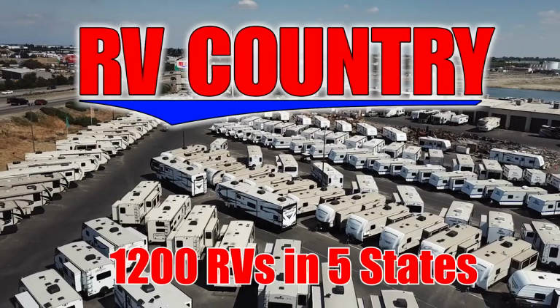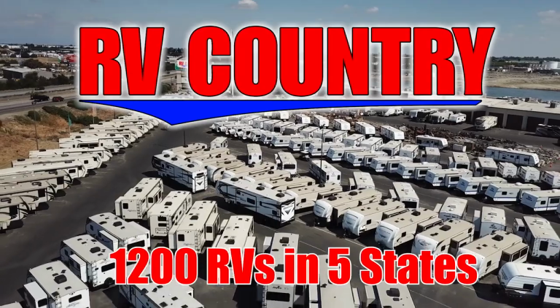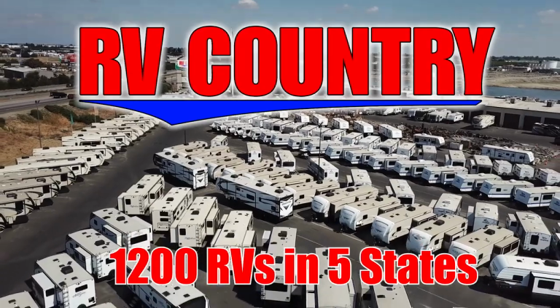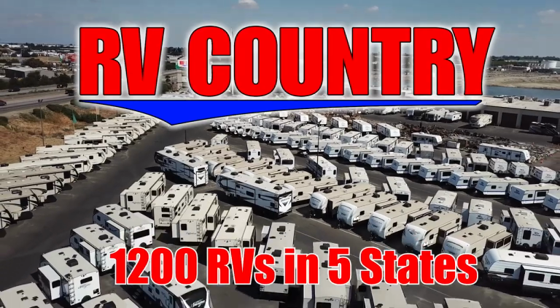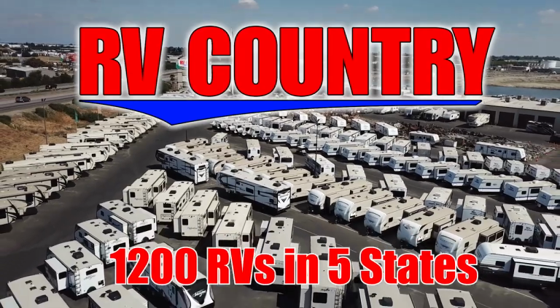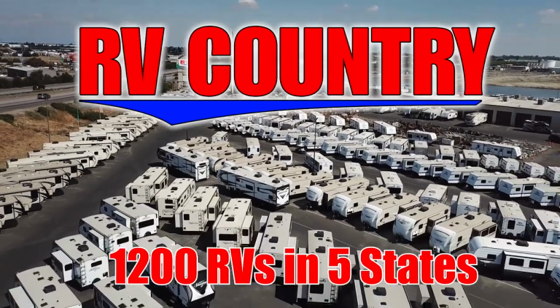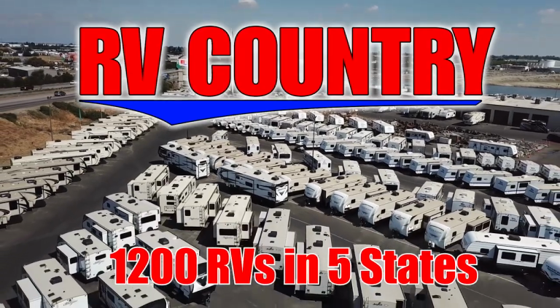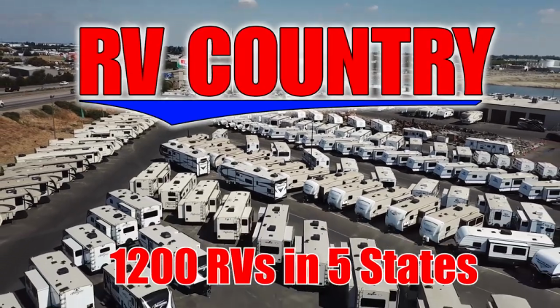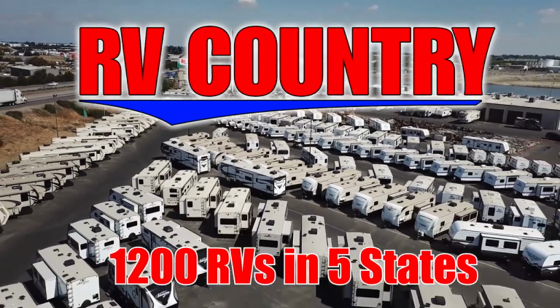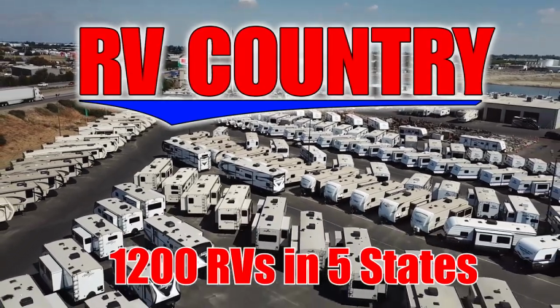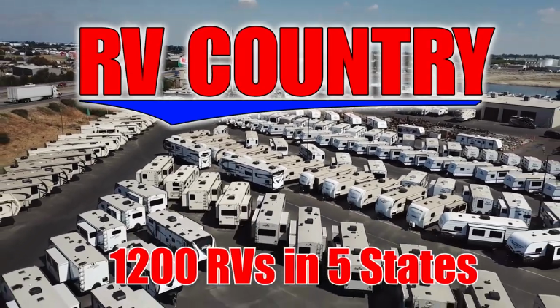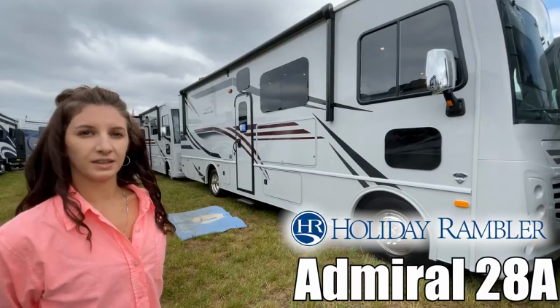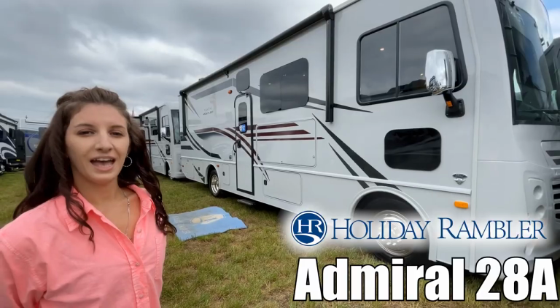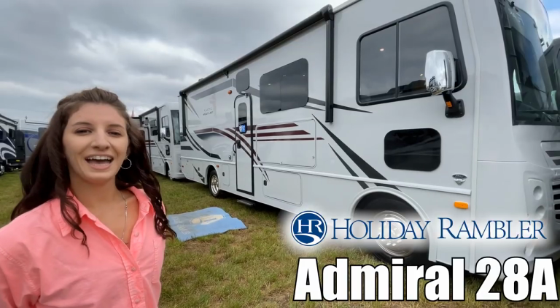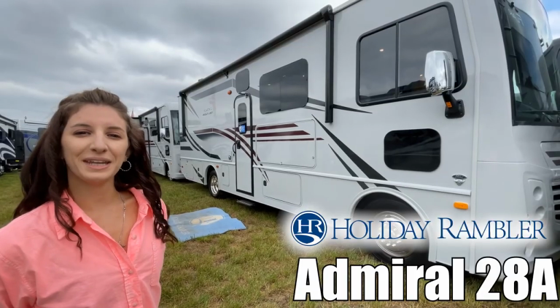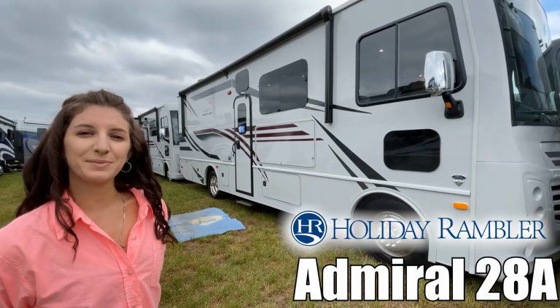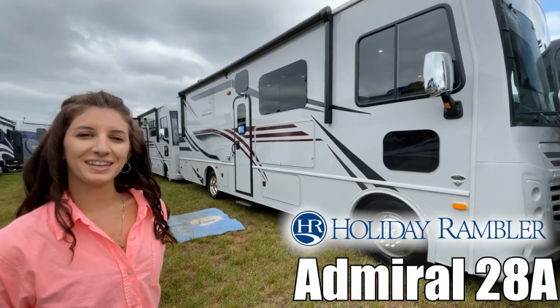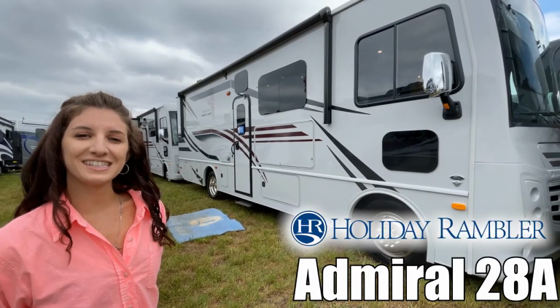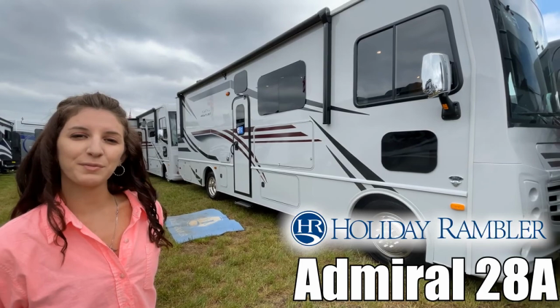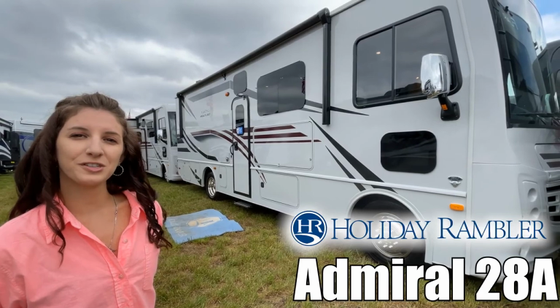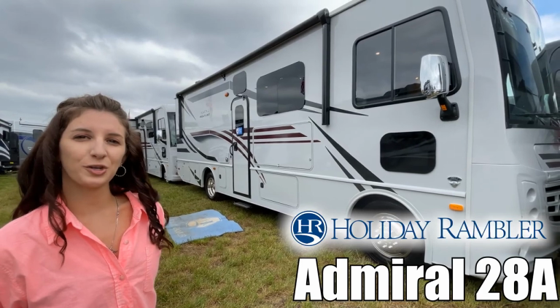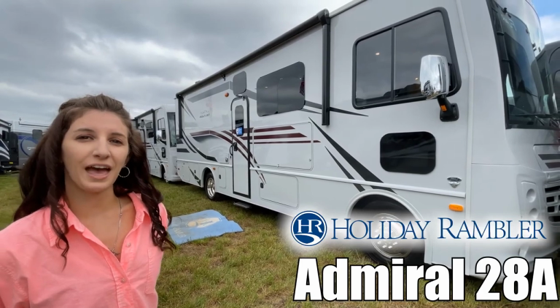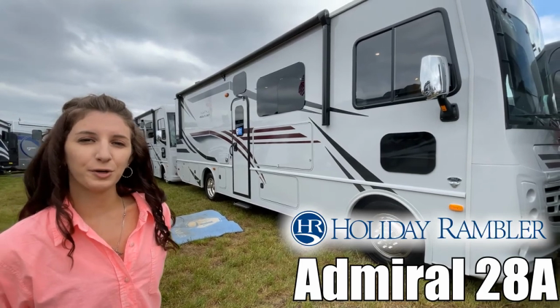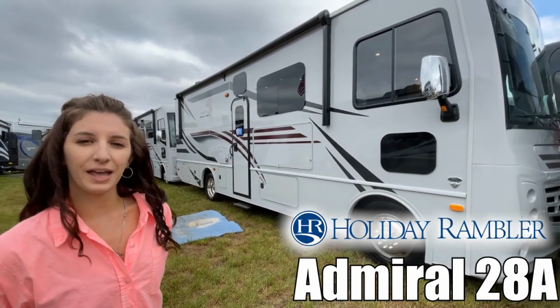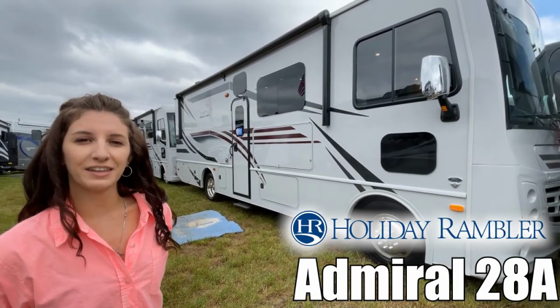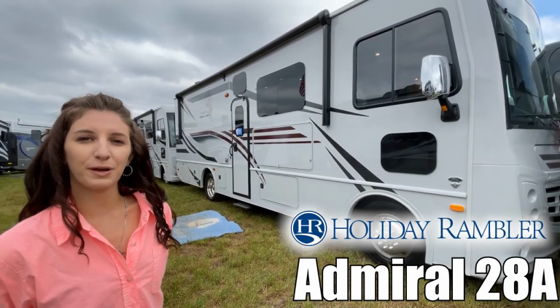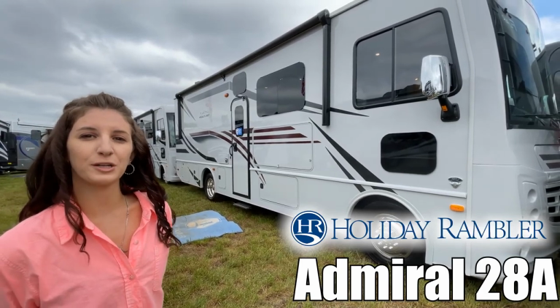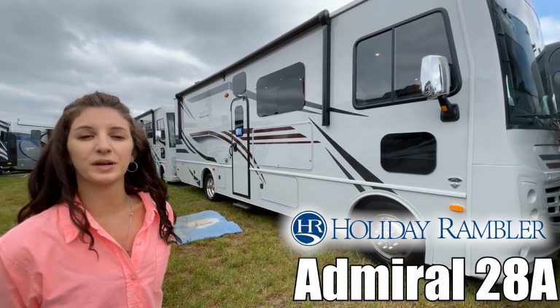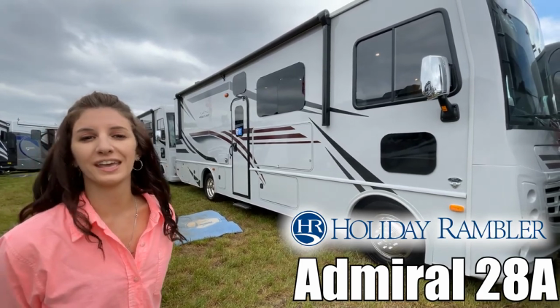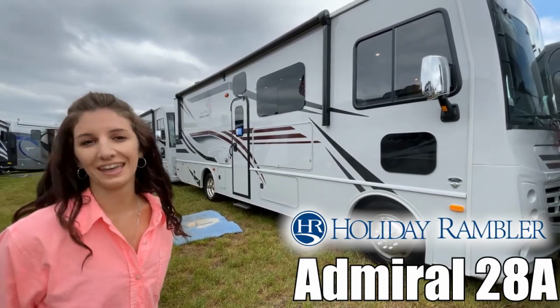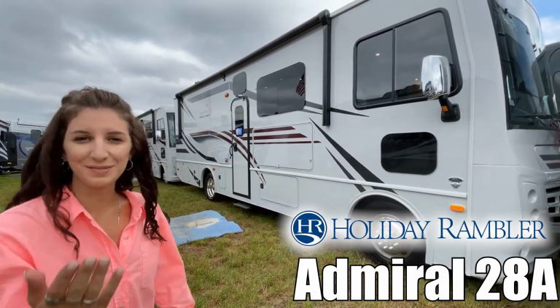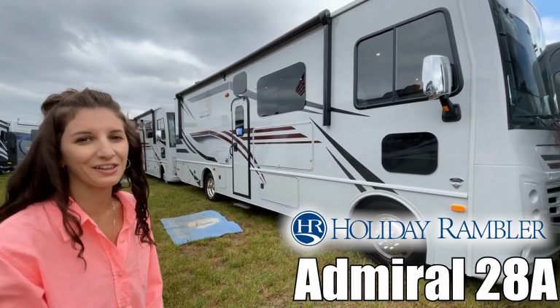Here's another great RV from RV Country. Hi, my name is Amanda and today I'm going to show you the Admiral by Holiday Rambler 28A. Come take a look.